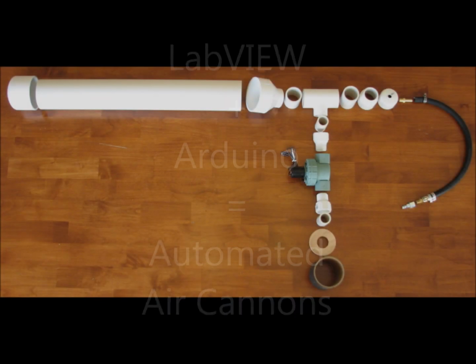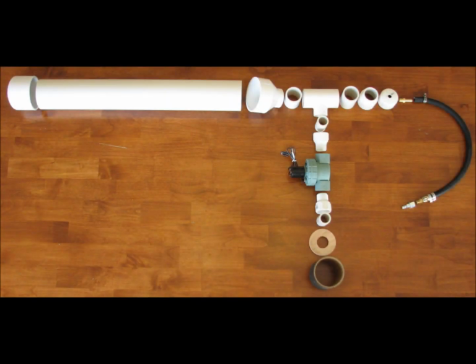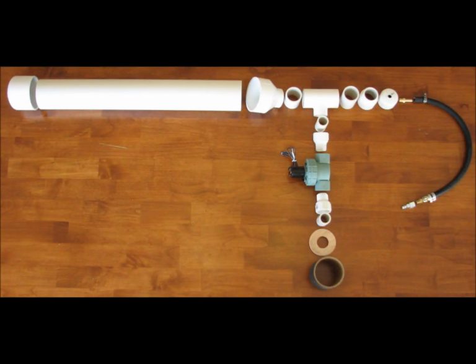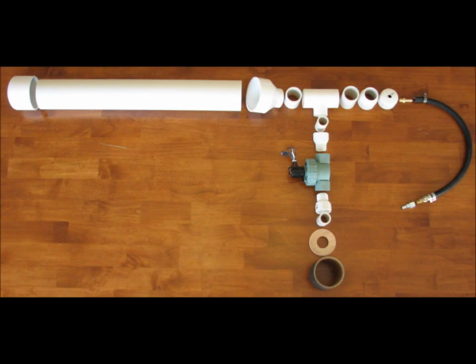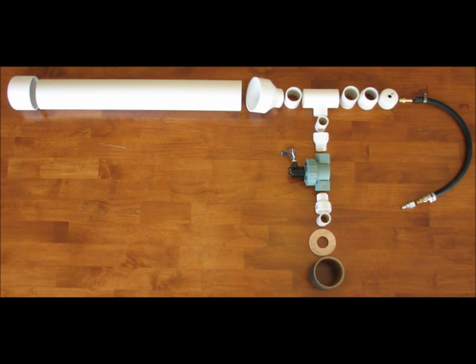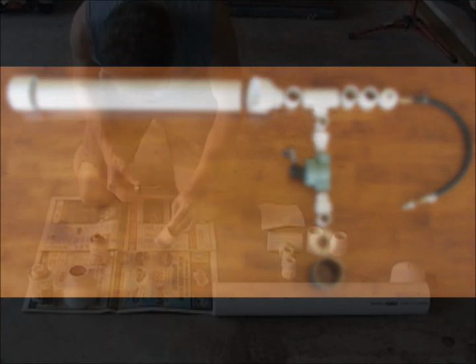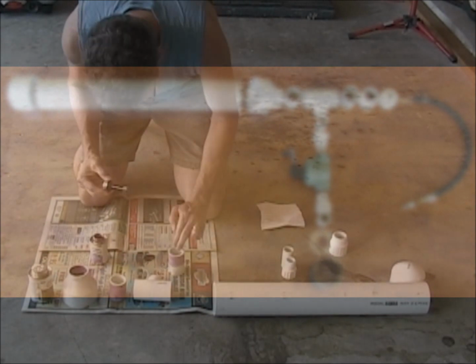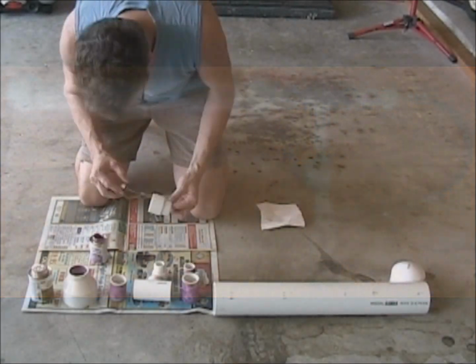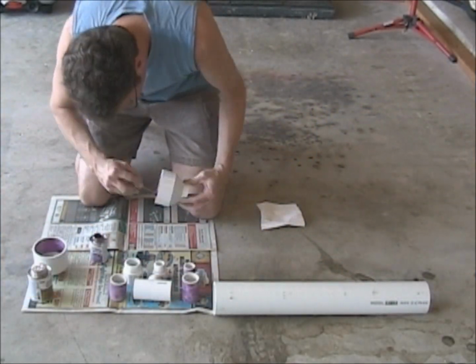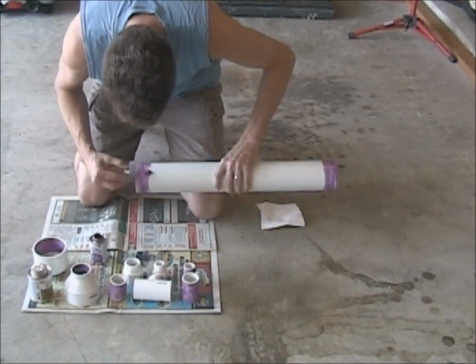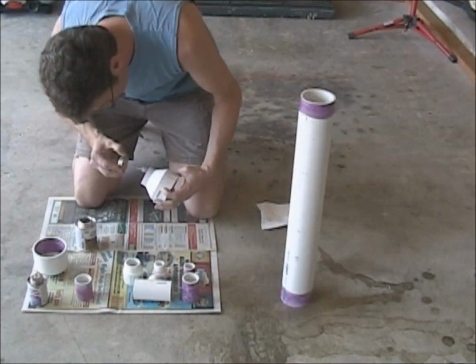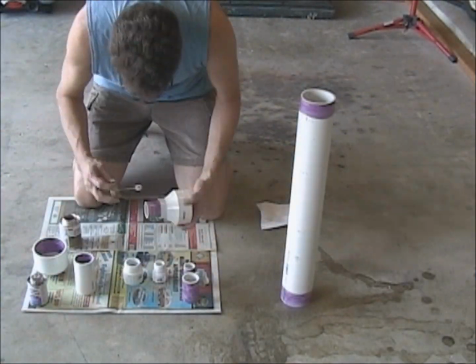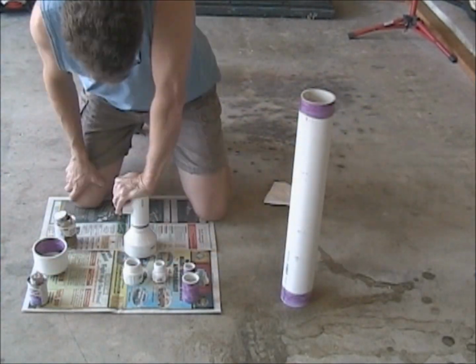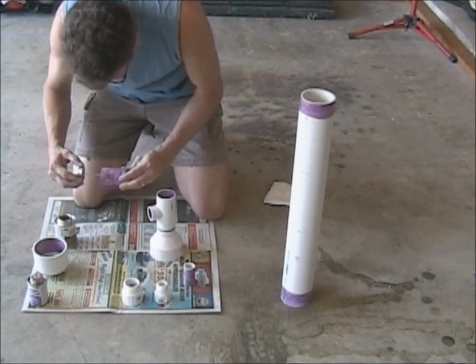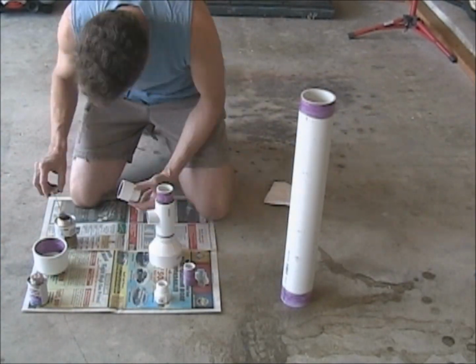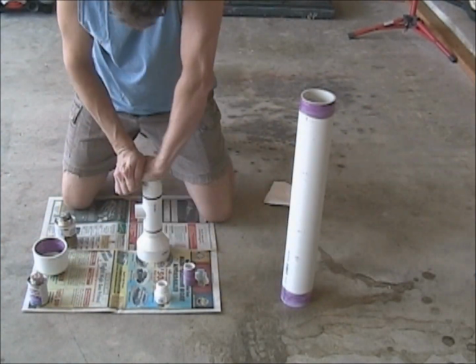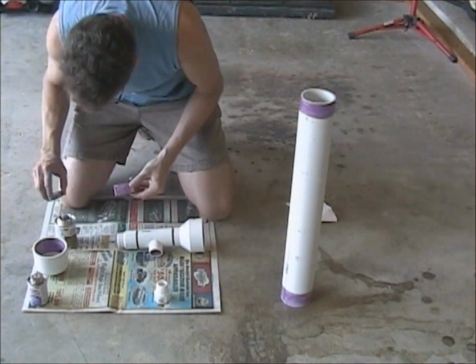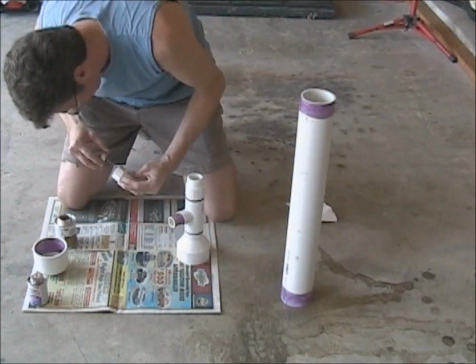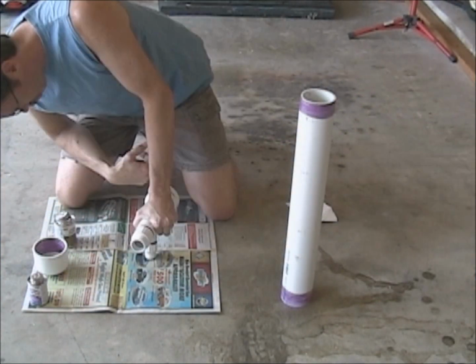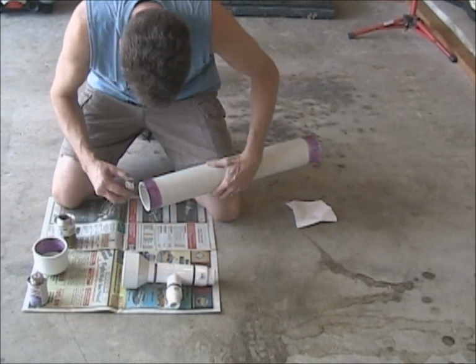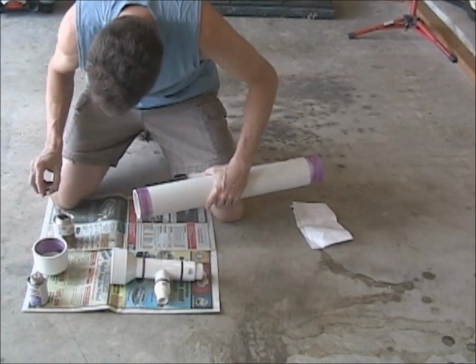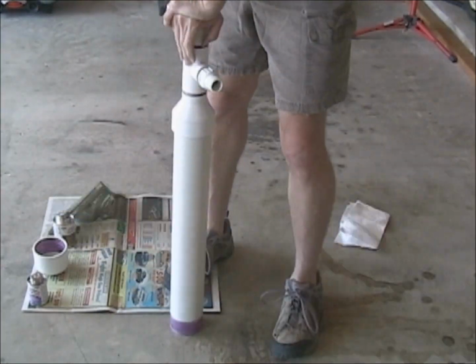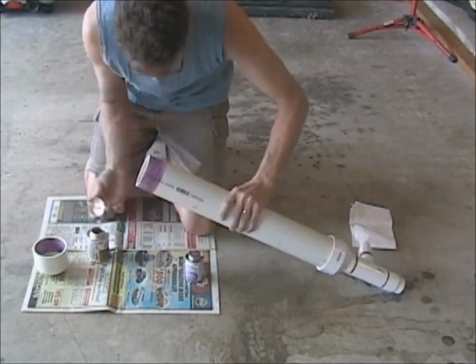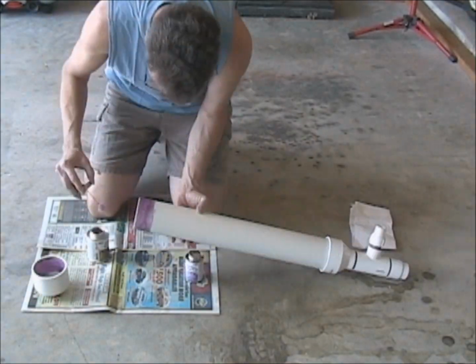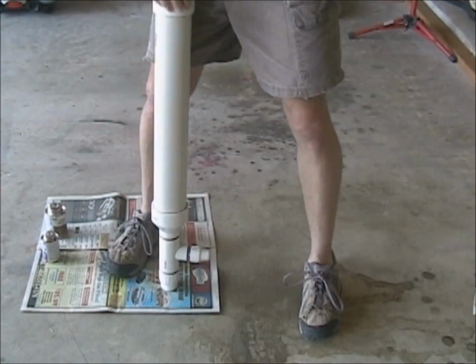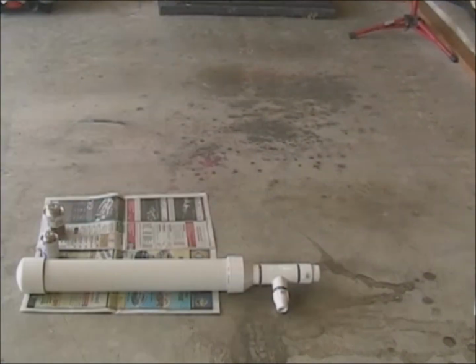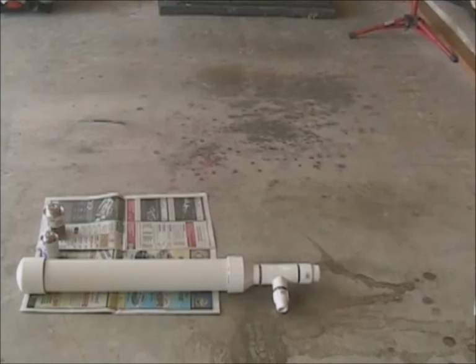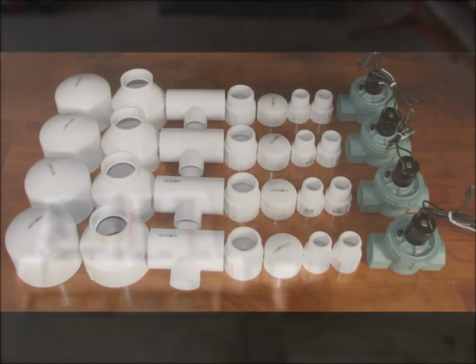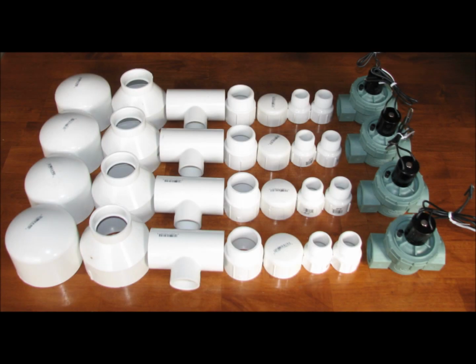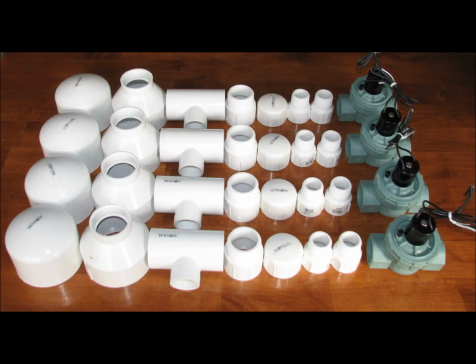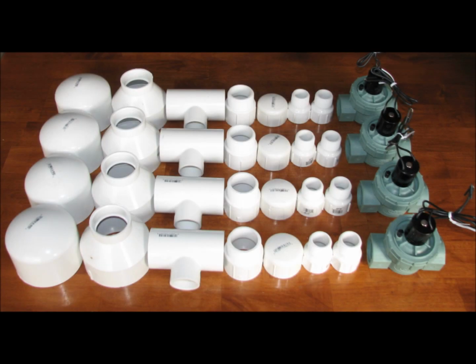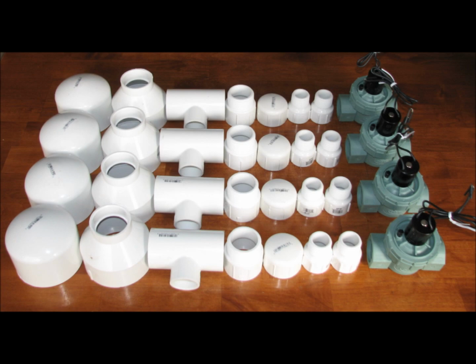The air cannon consists of four main components: an air chamber, an electronic valve, a barrel, and an electronic controller. The key to an effective air cannon is getting a sufficient volume of air to flow through the barrel in a short period of time.